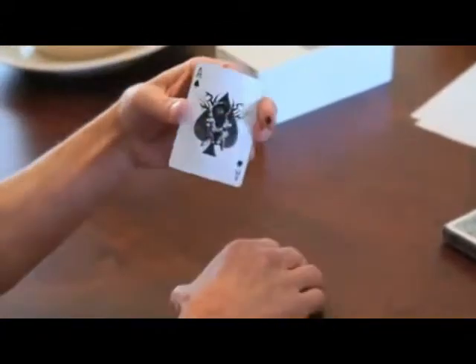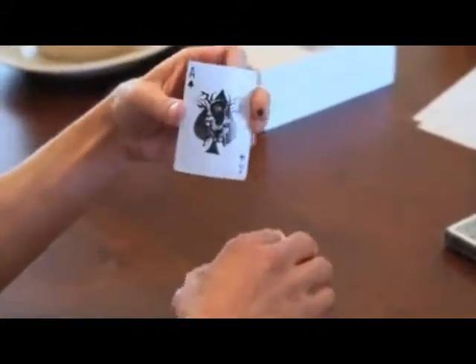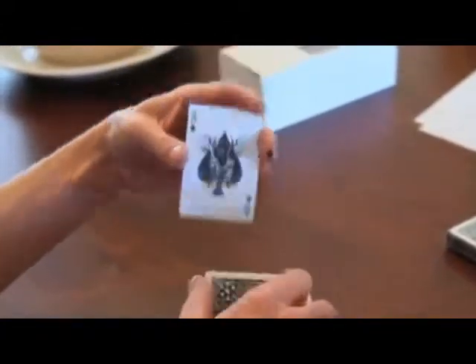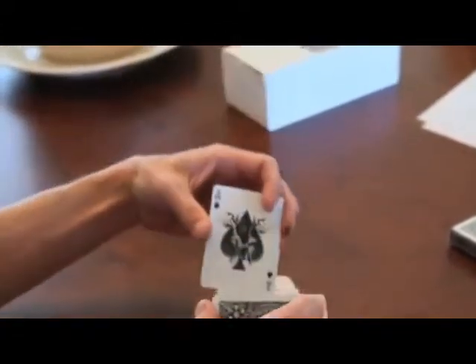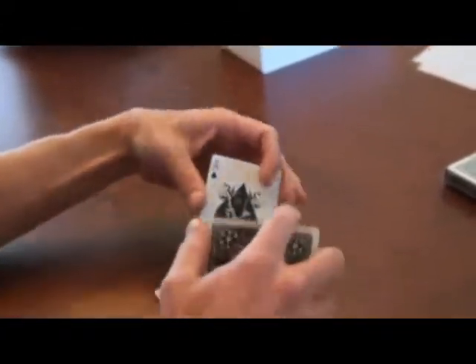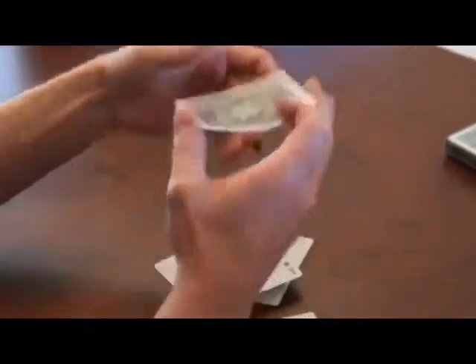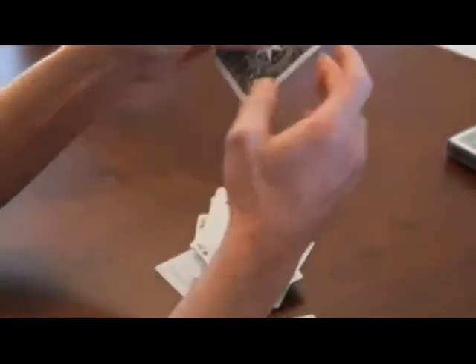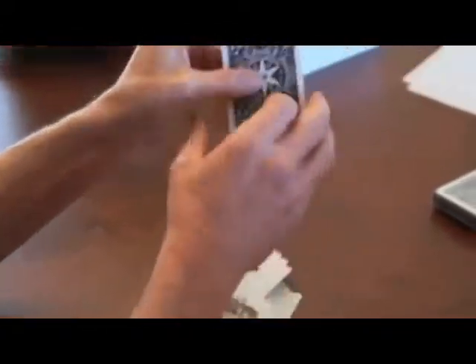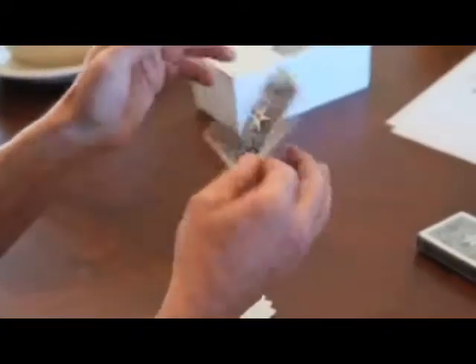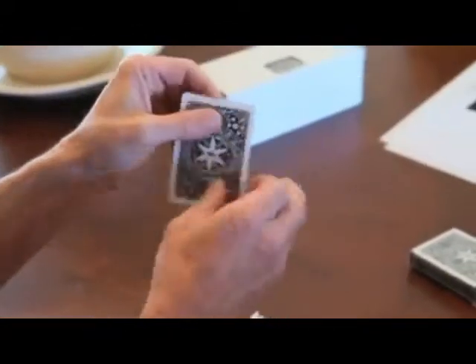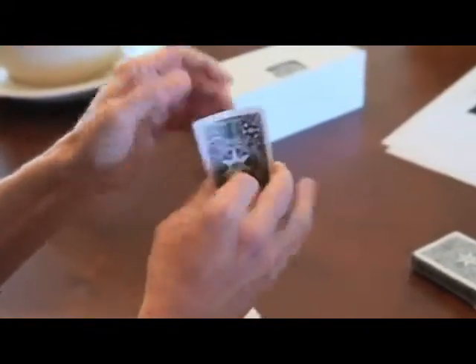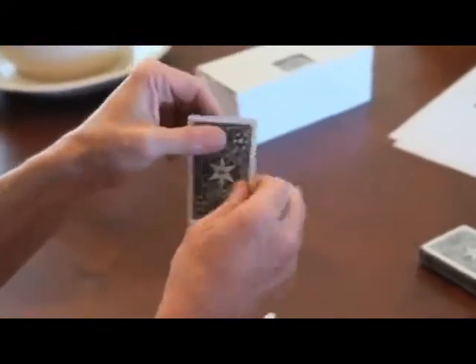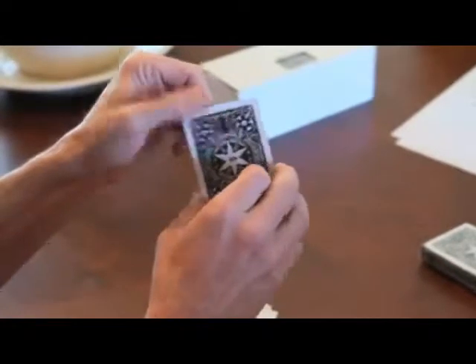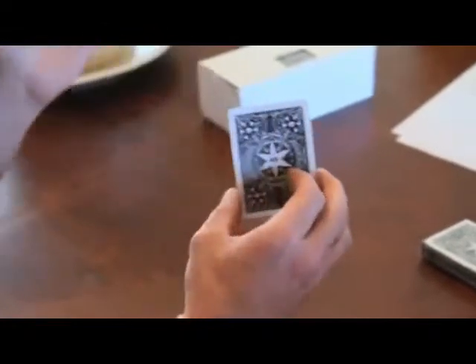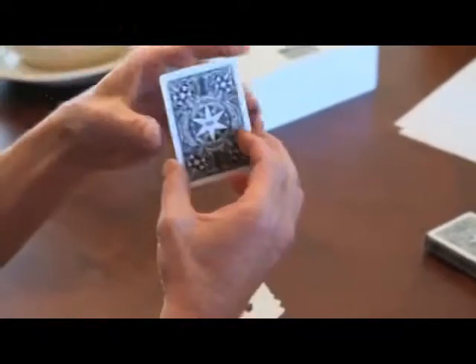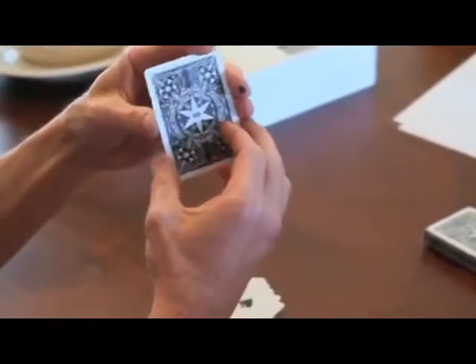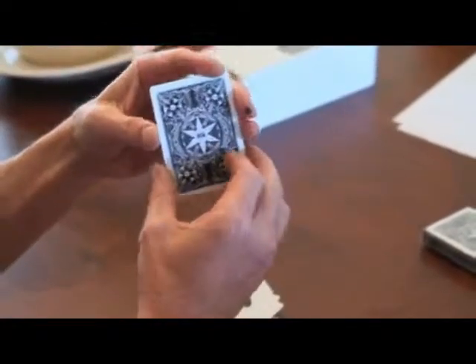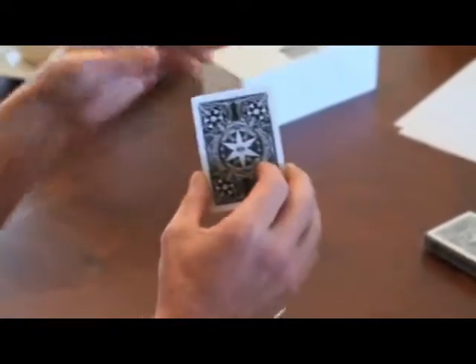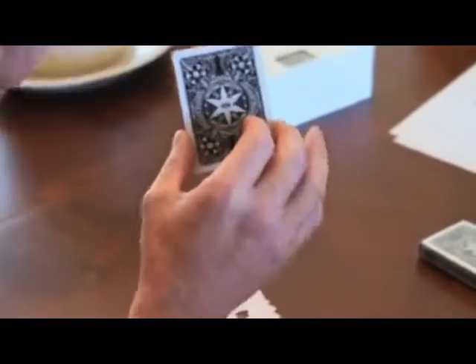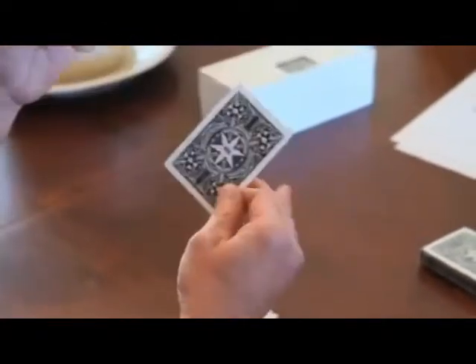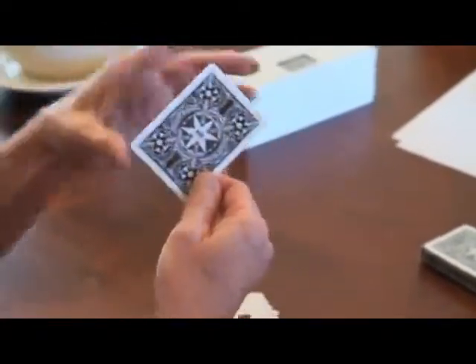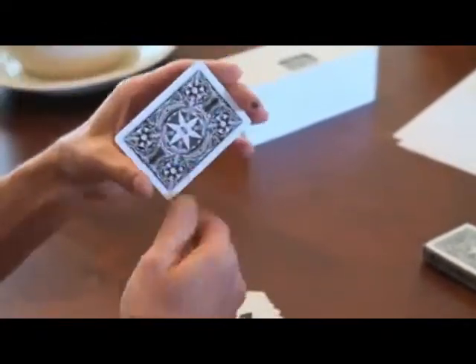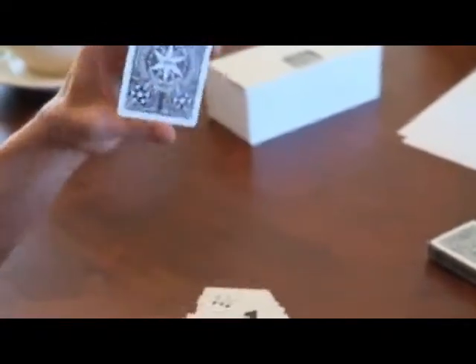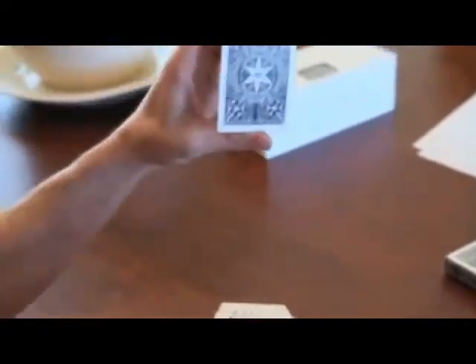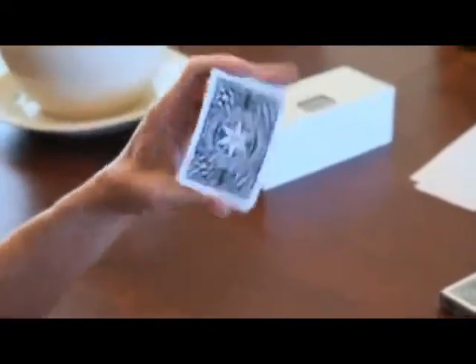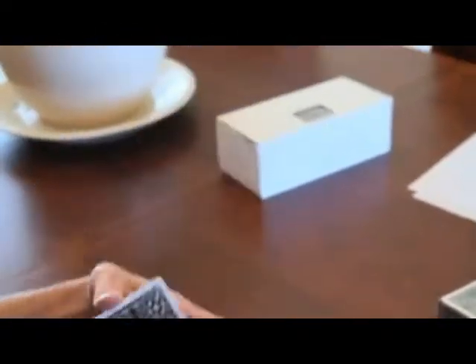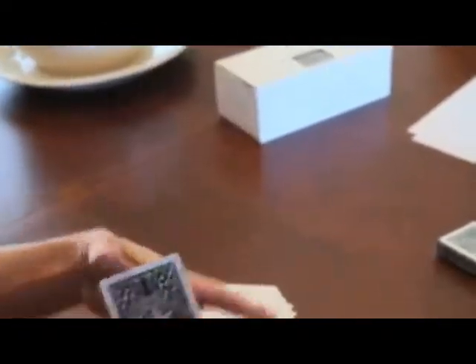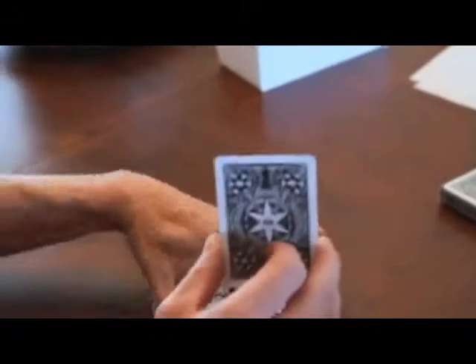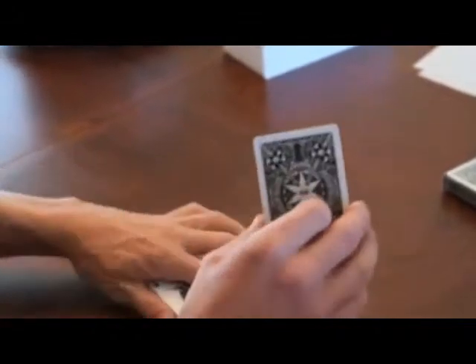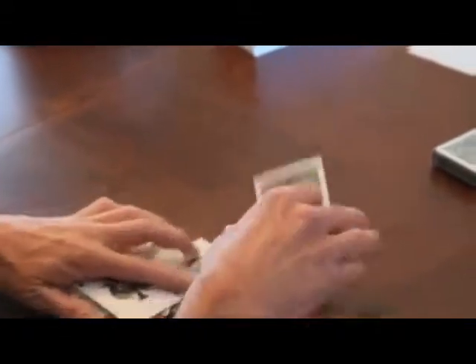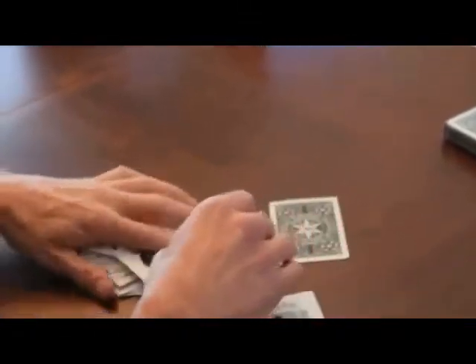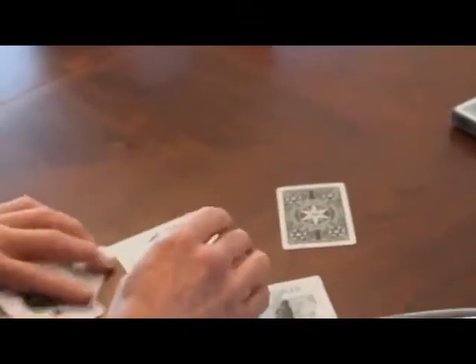What a terrible little move that is. But this is the real double back card. So you can change the back of a card instantly into an identical back. Or you can come up with your own use.